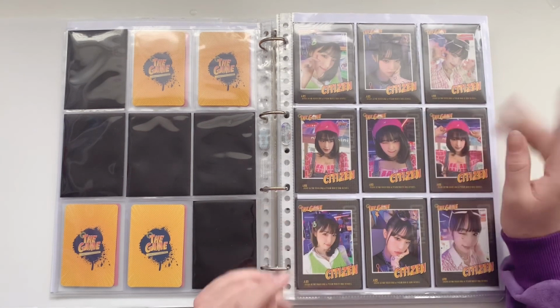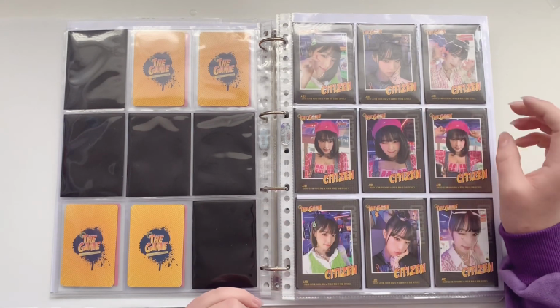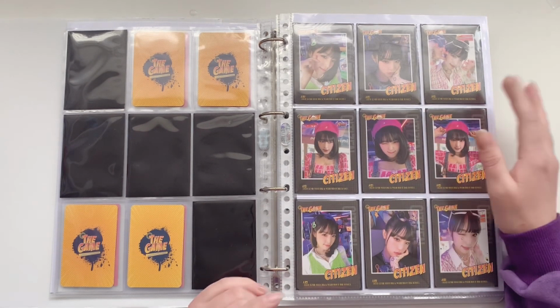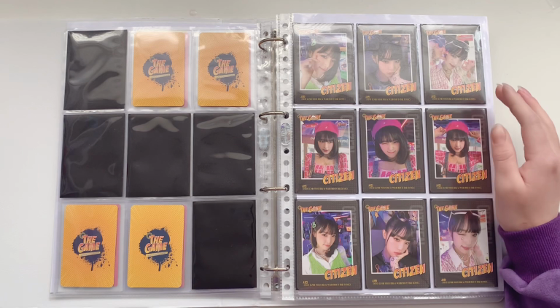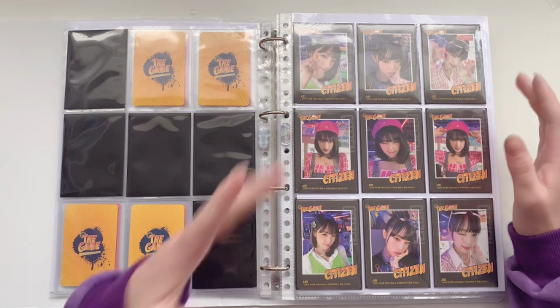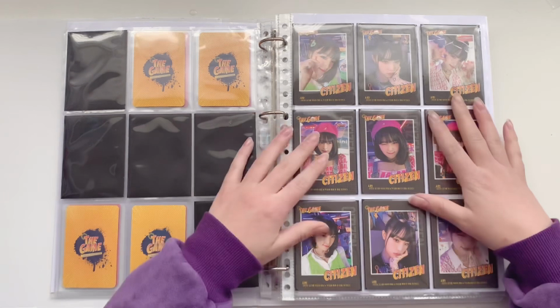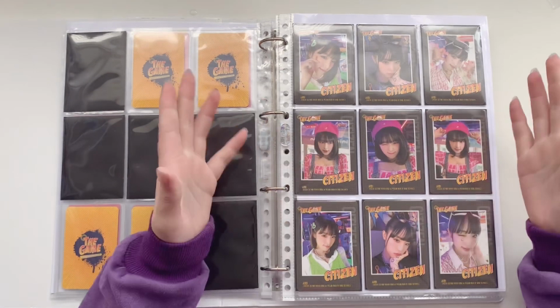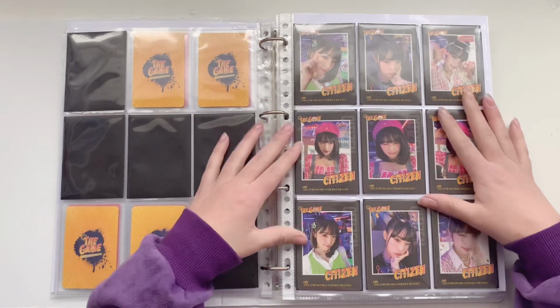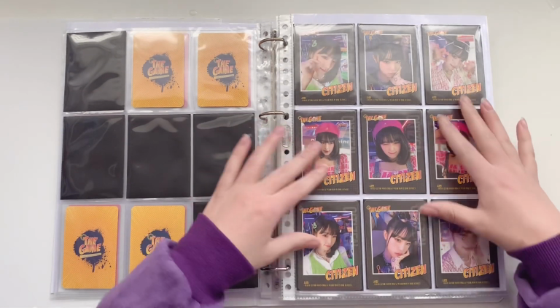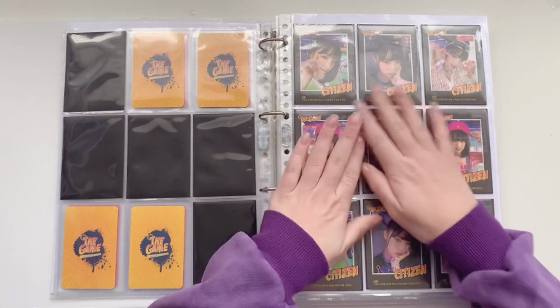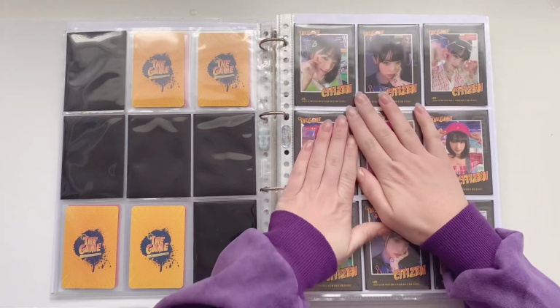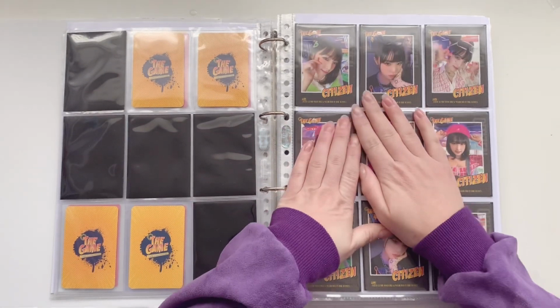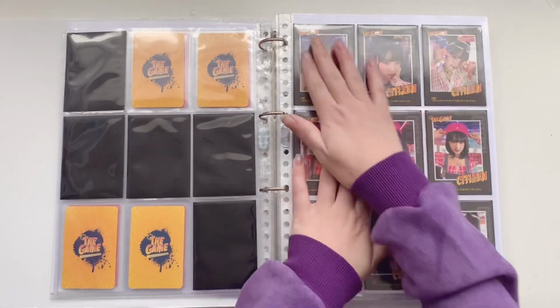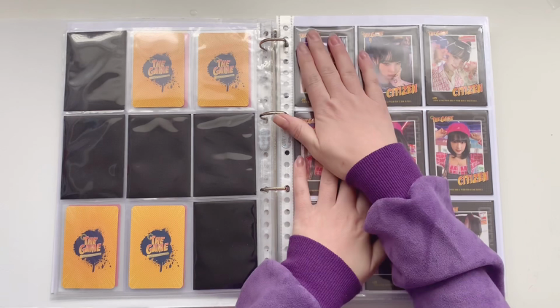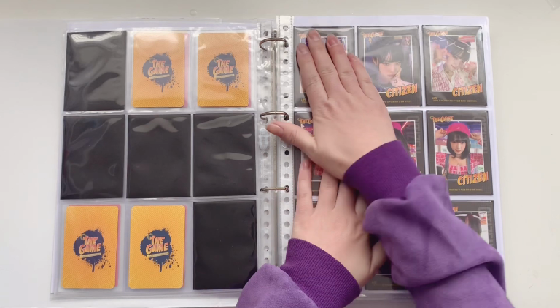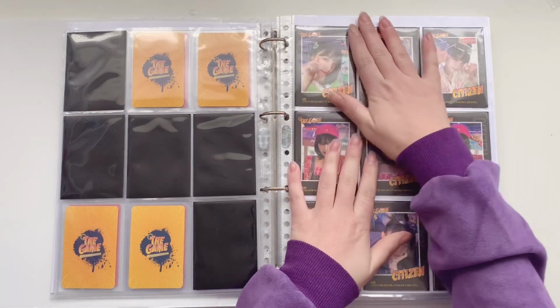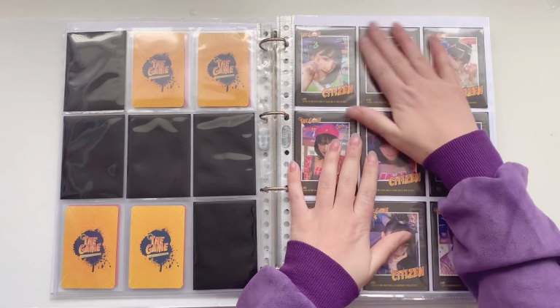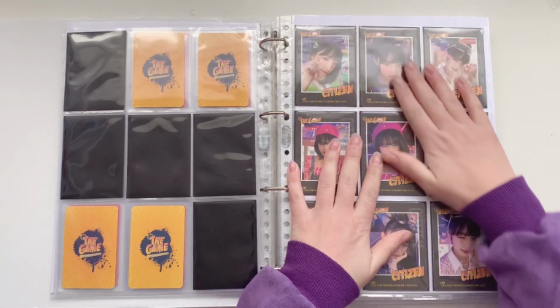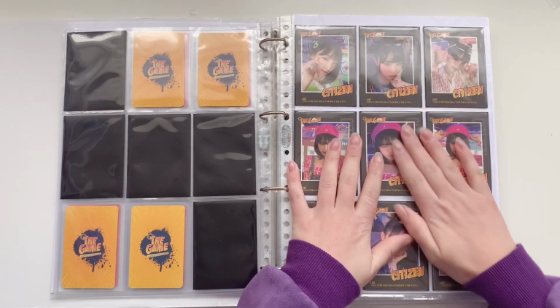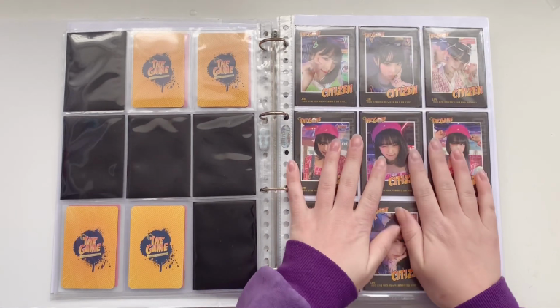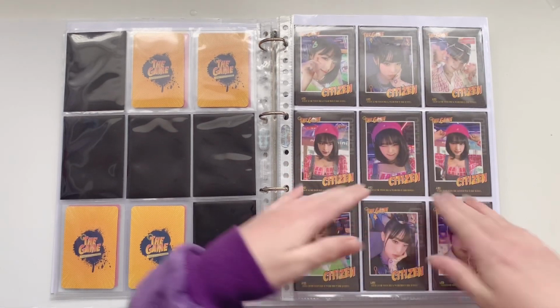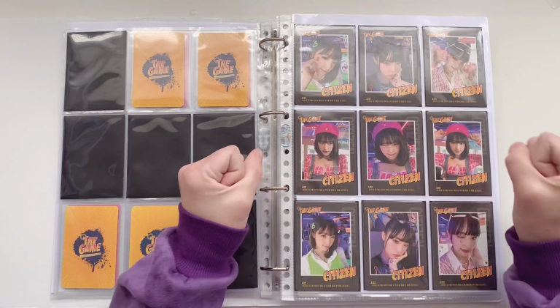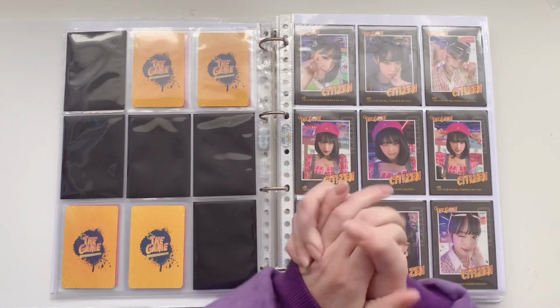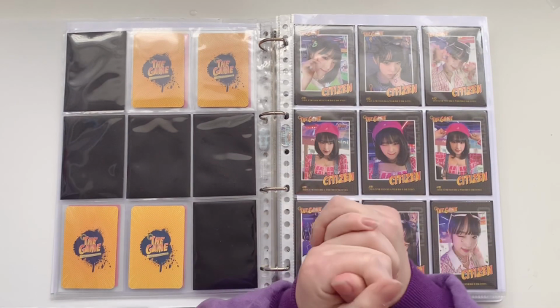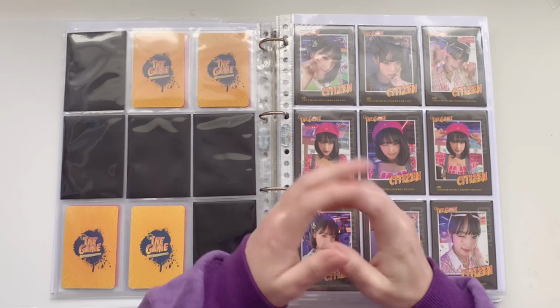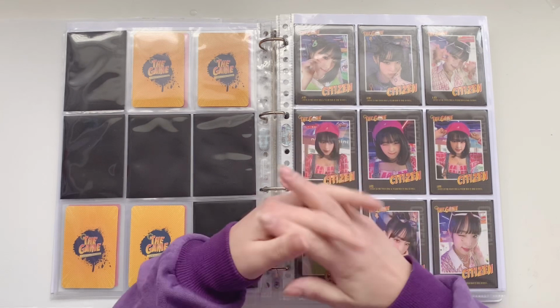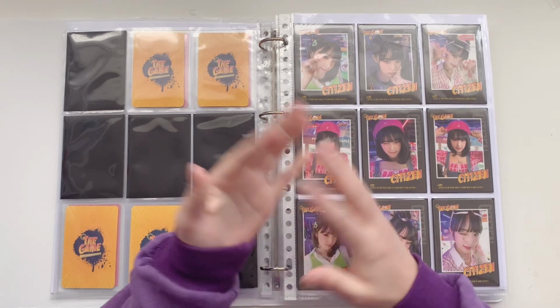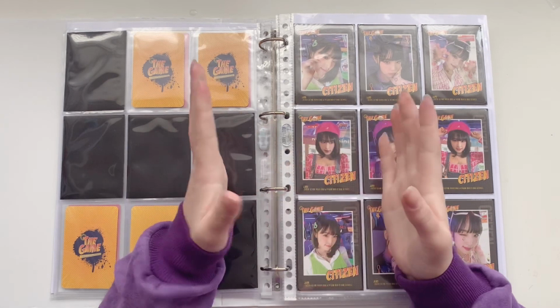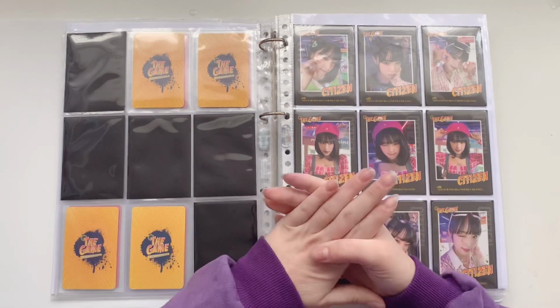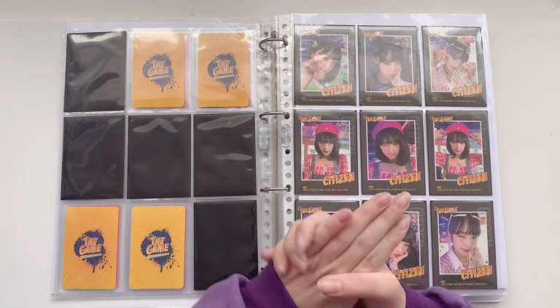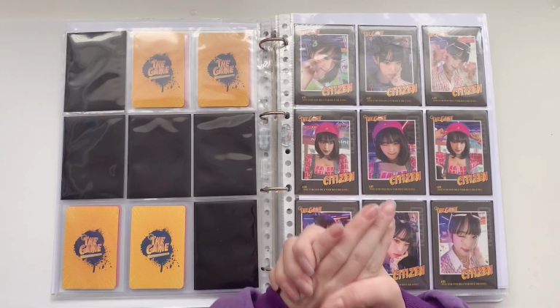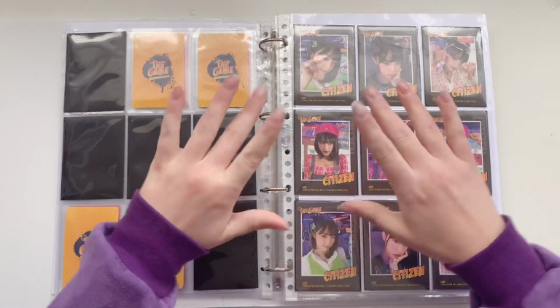That was a lot of drops, but this is it for this storing photocards video. I think I went through it quite quickly — the footage will say something different, but we shall see. I want to thank you all so much for watching and I really hope to see you next time. Bye!